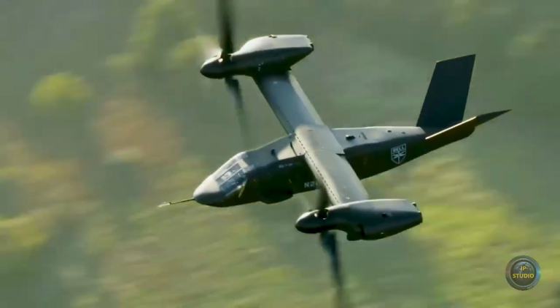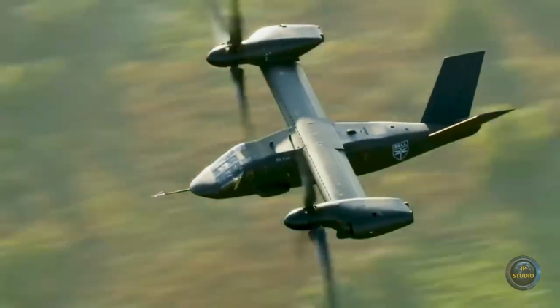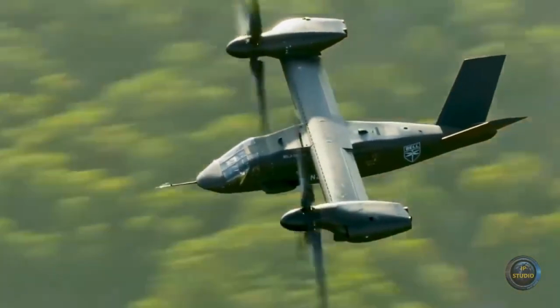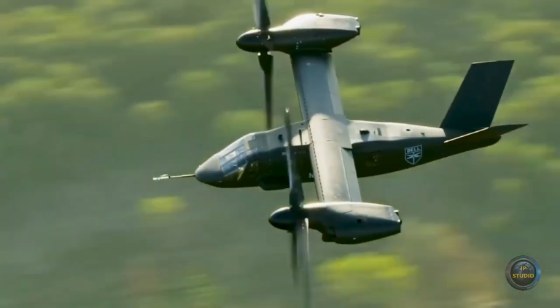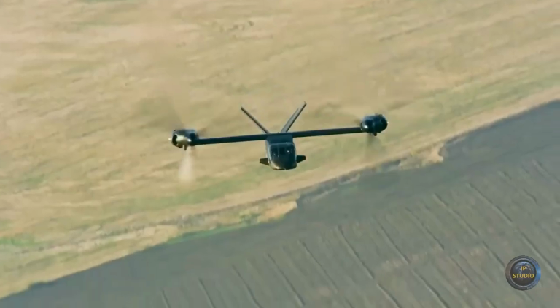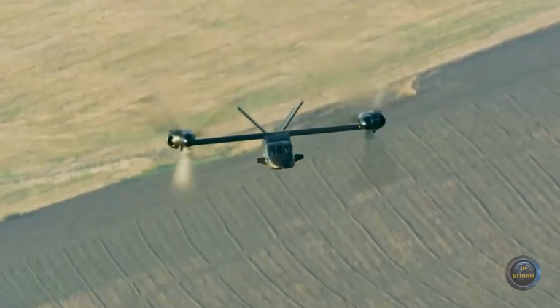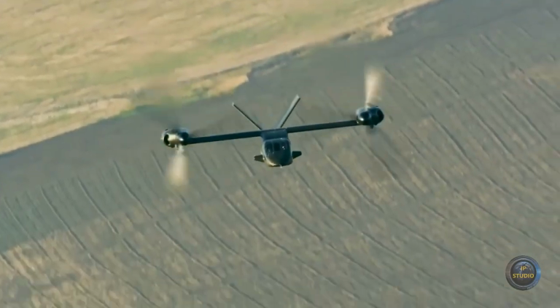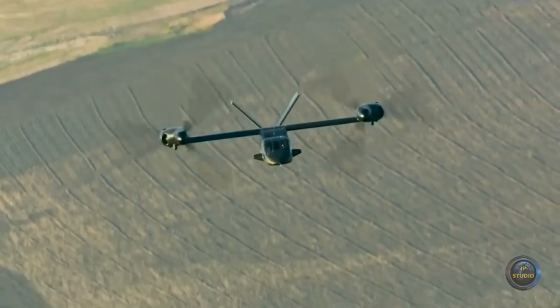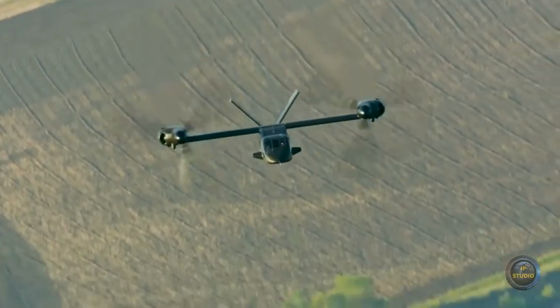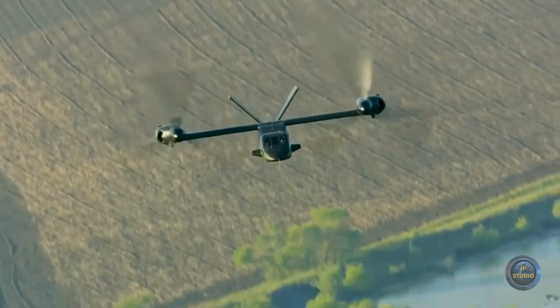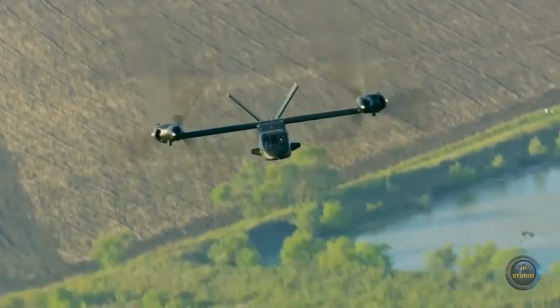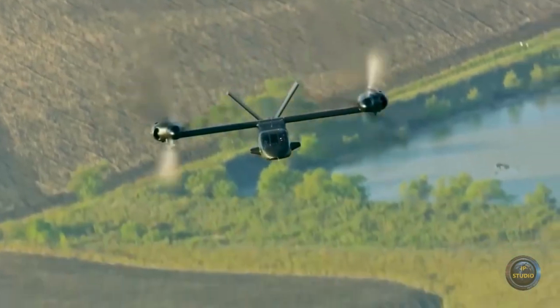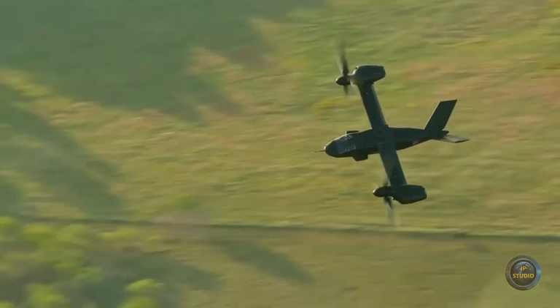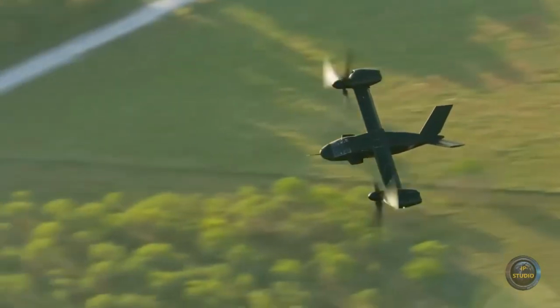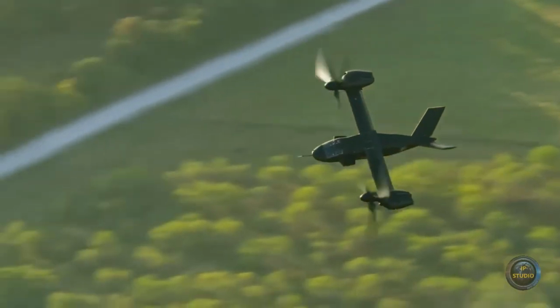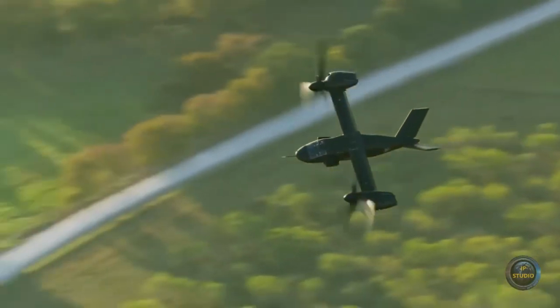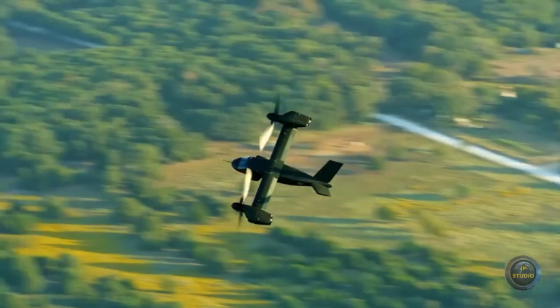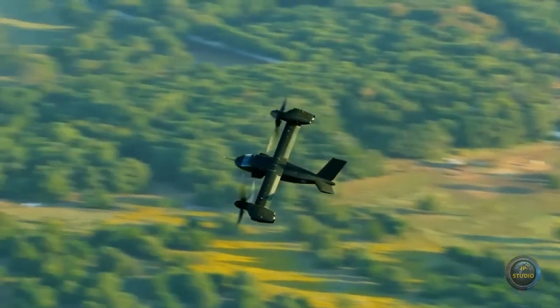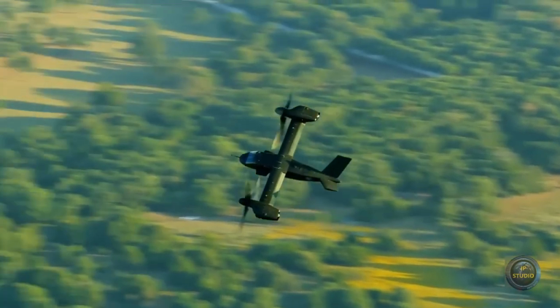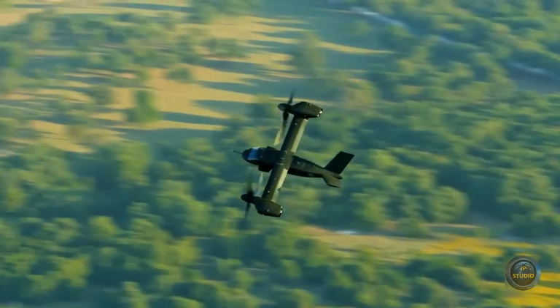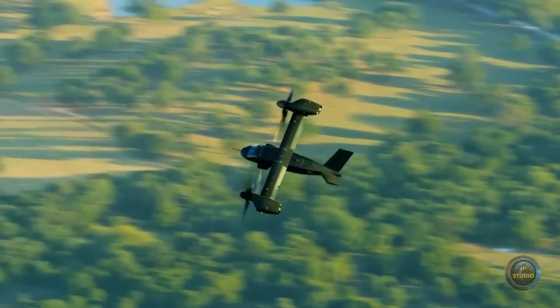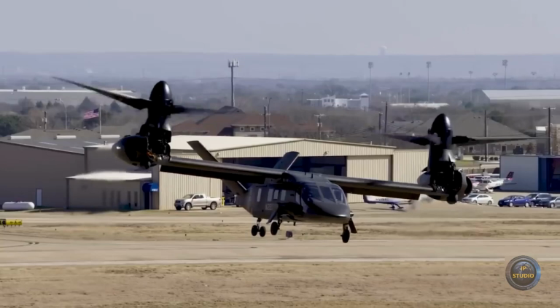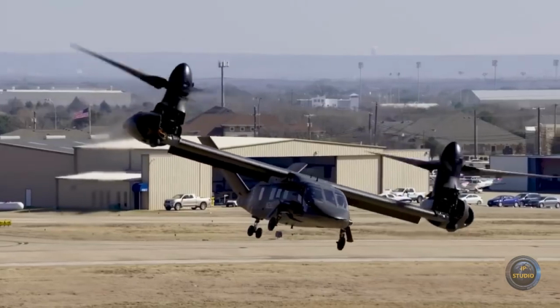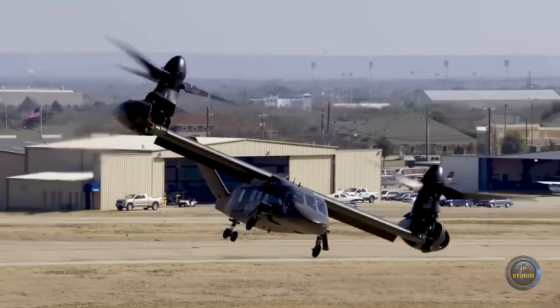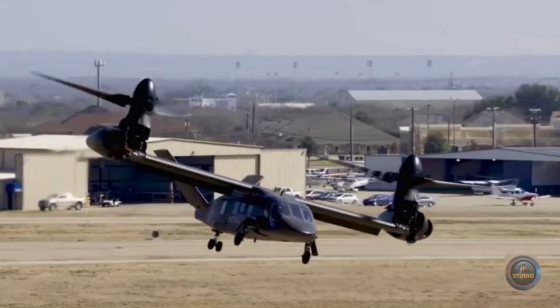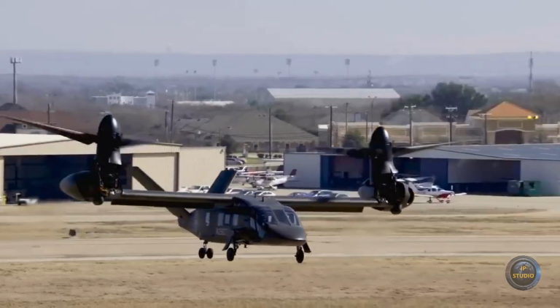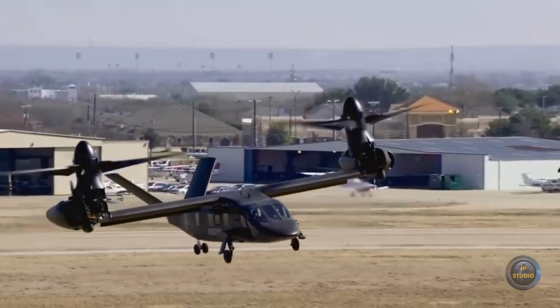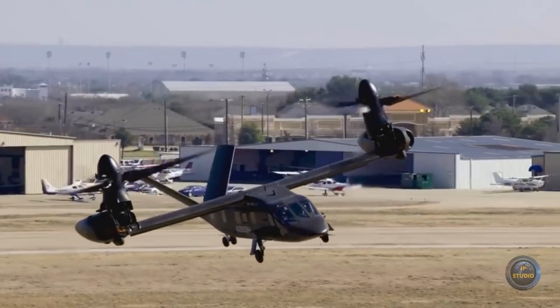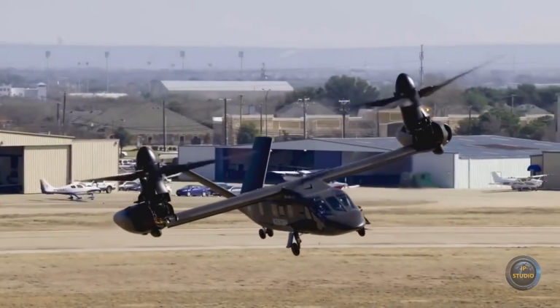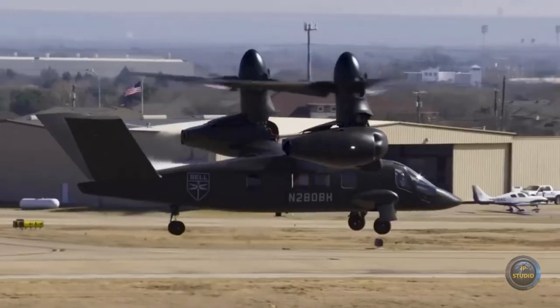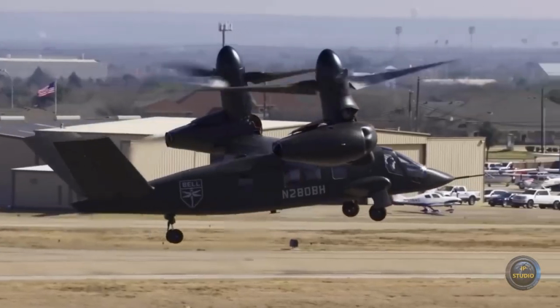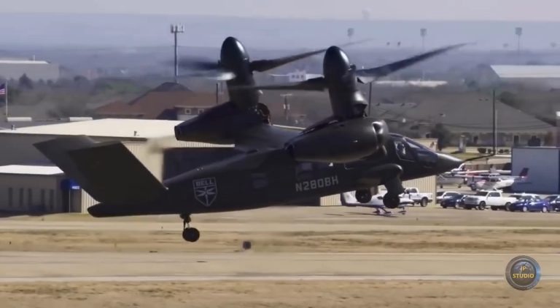The Bell V-280 Valor has both high speed and excellent takeoff and landing characteristics. The abbreviation V-280 breaks down as follows: V stands for vertical takeoff,